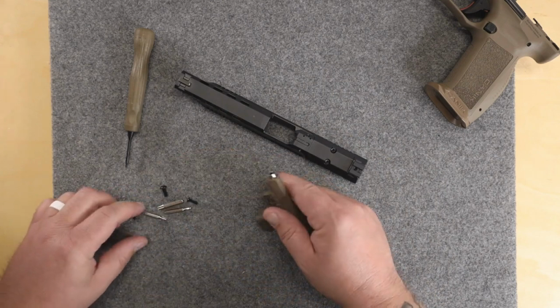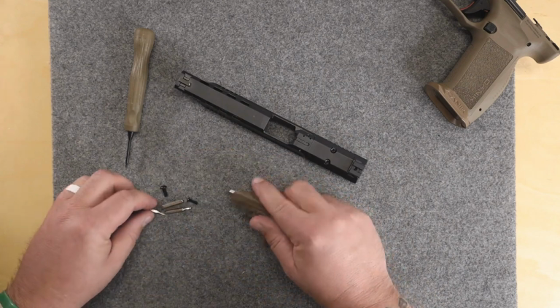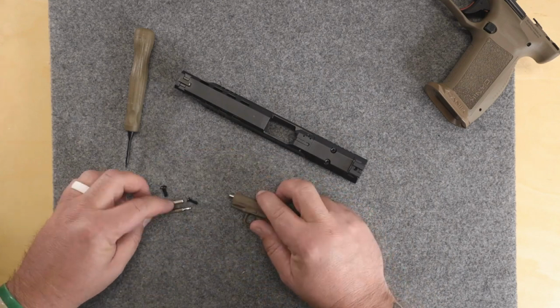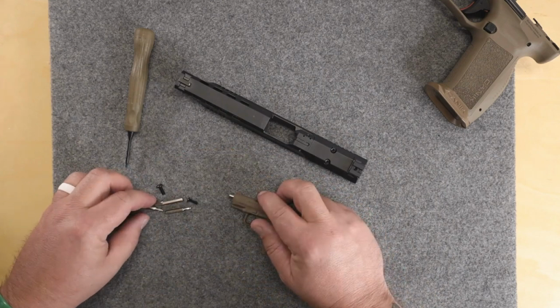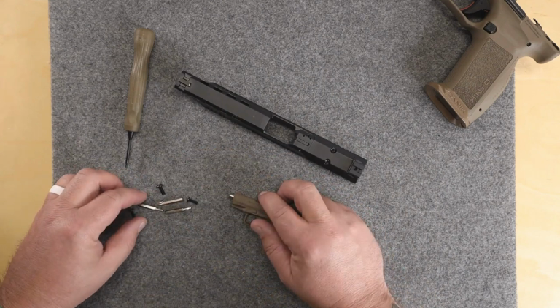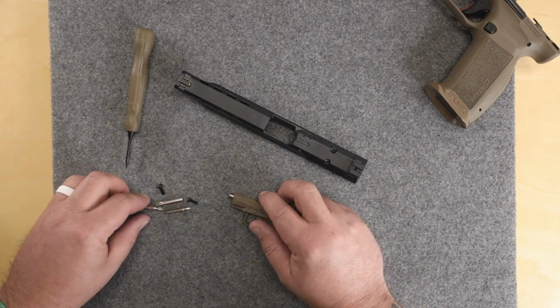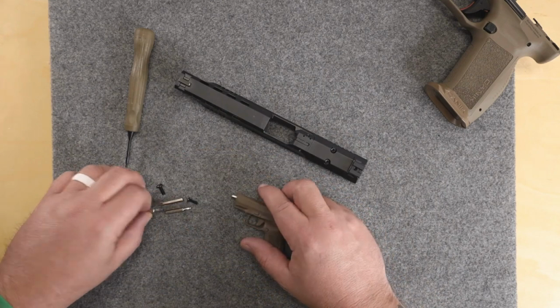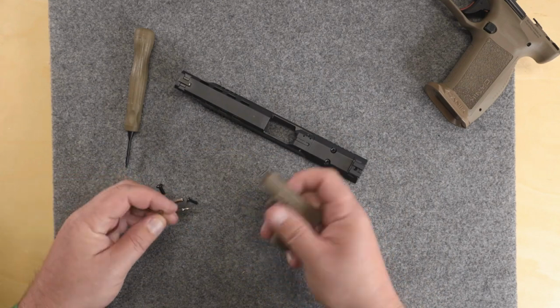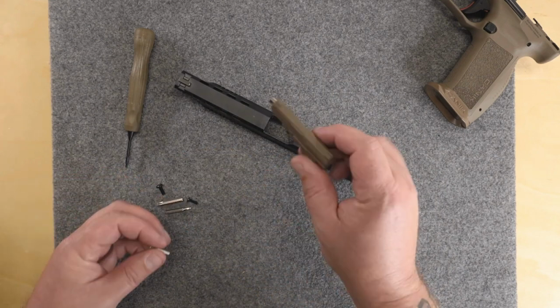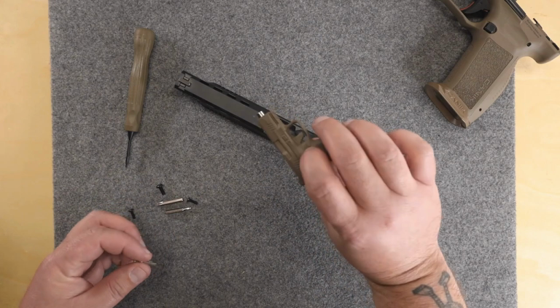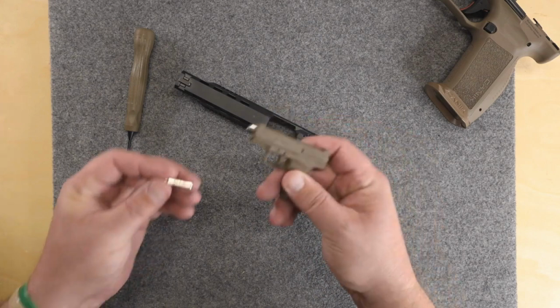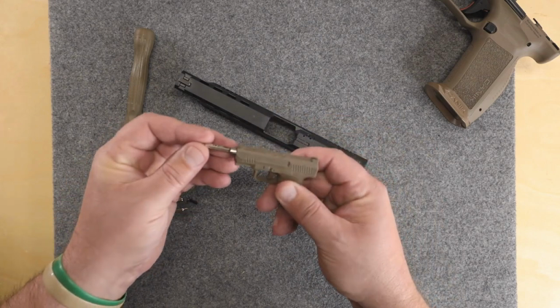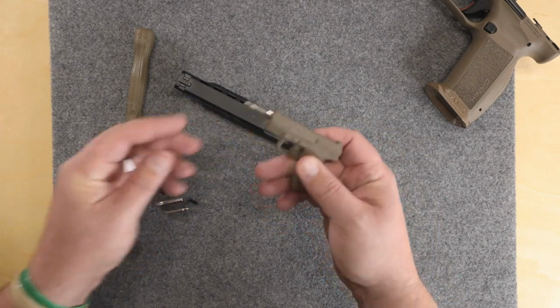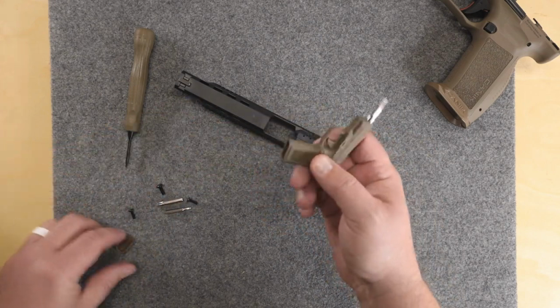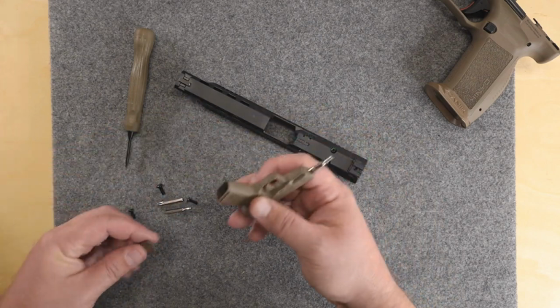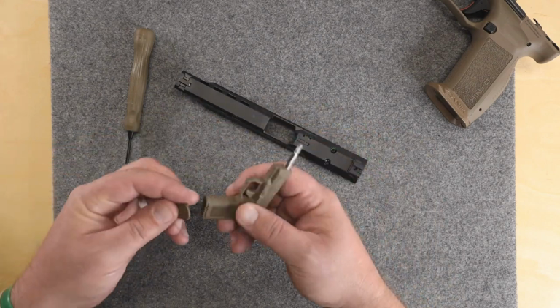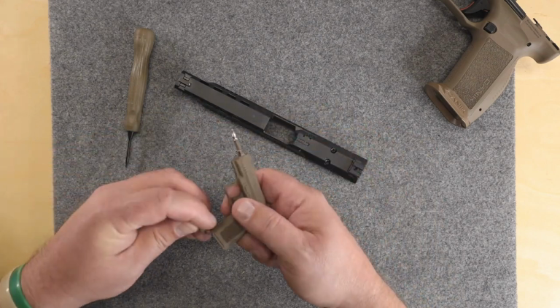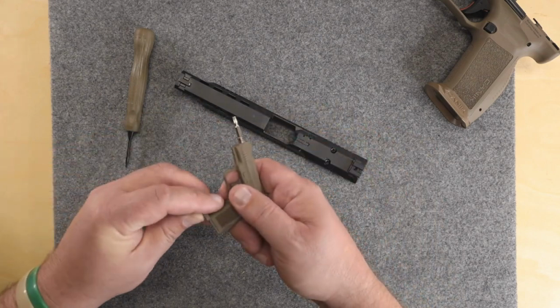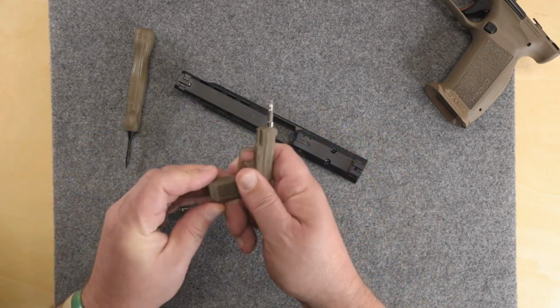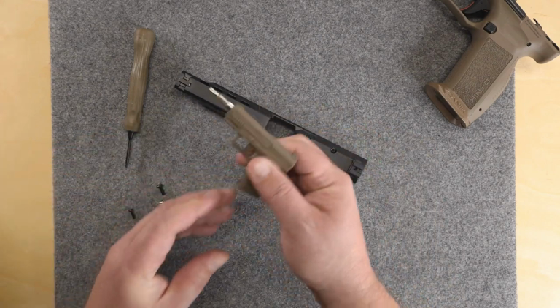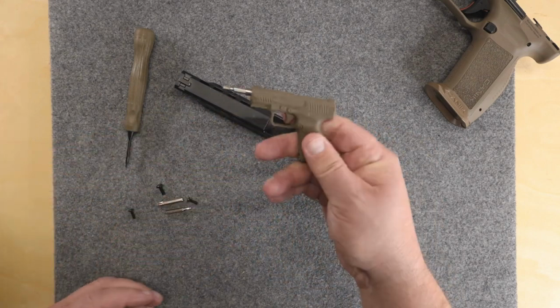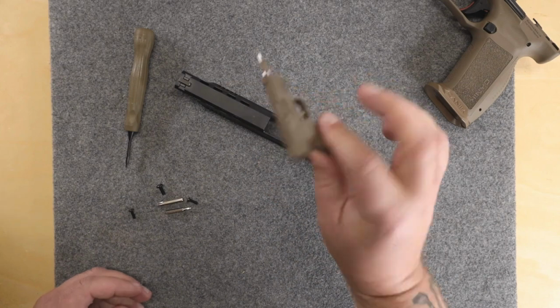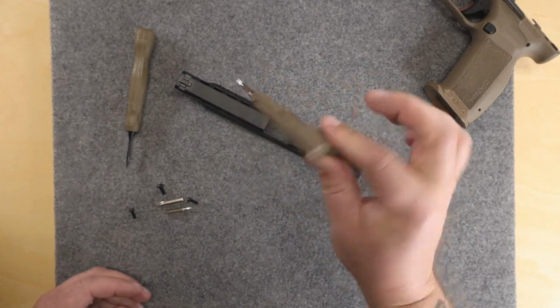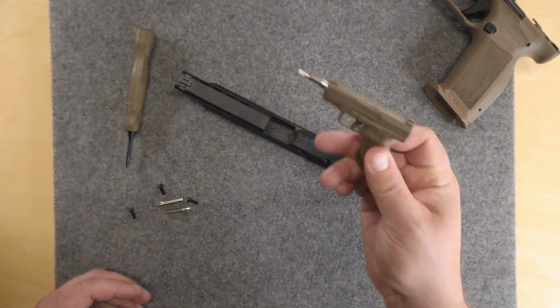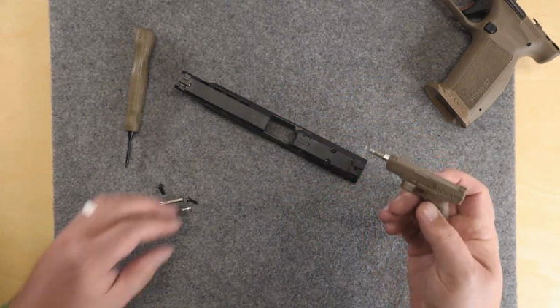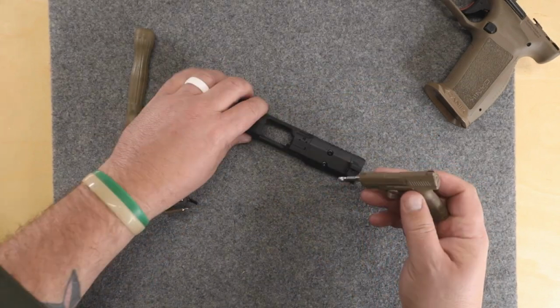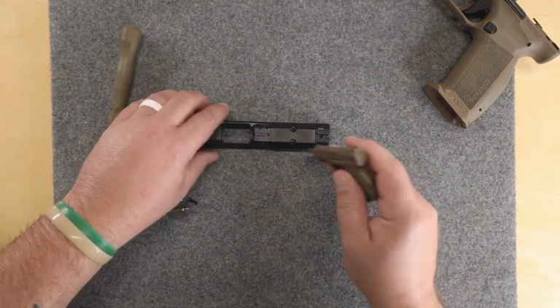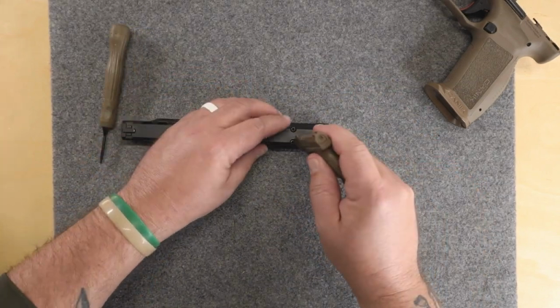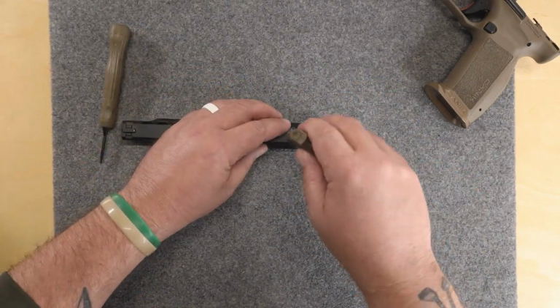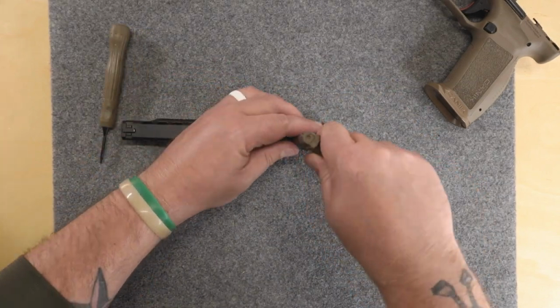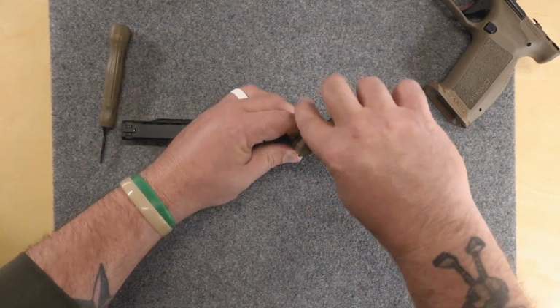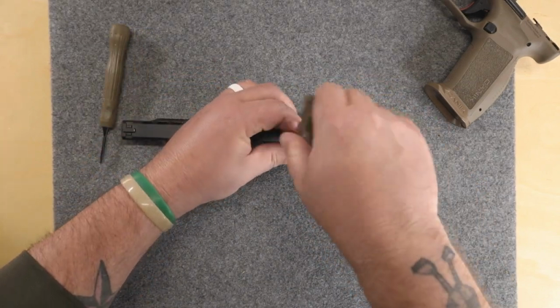You need a T10 for these screws. It's pretty slick — you just do that, put it back on. Go ahead and take these screws out here.